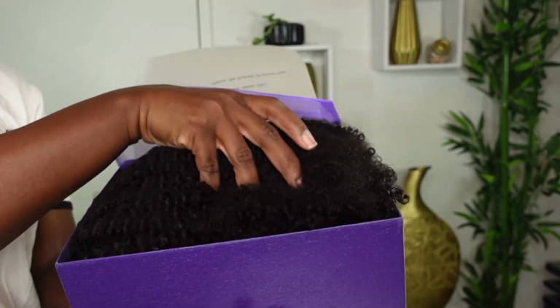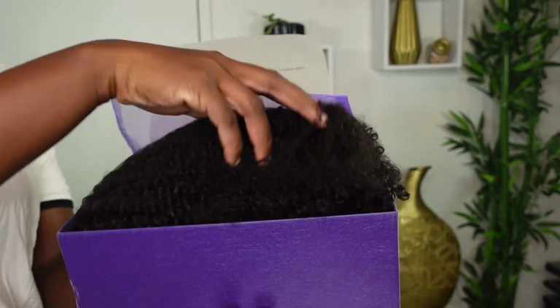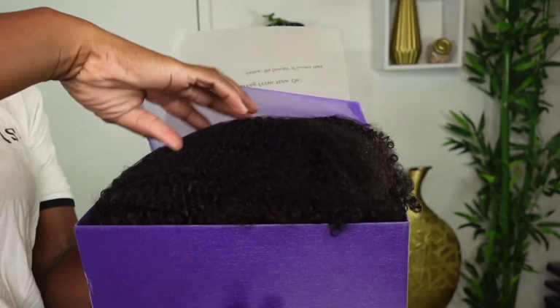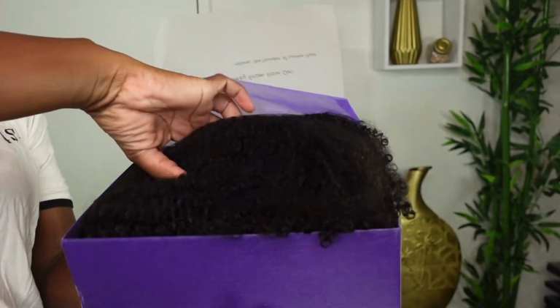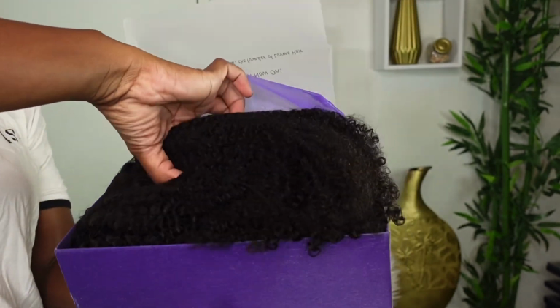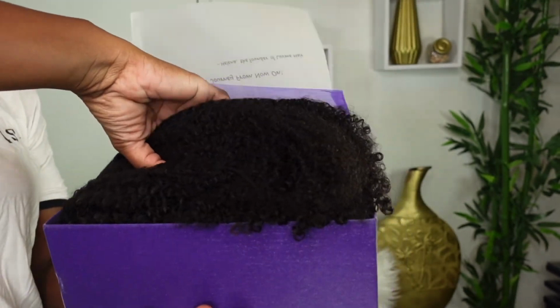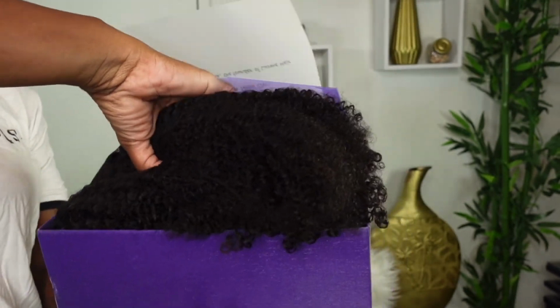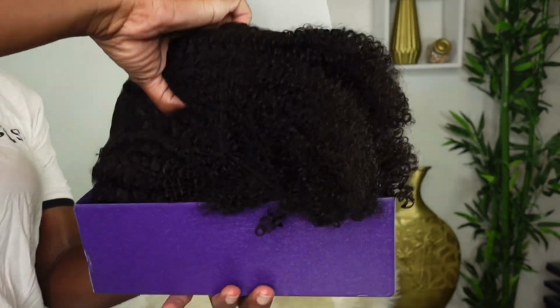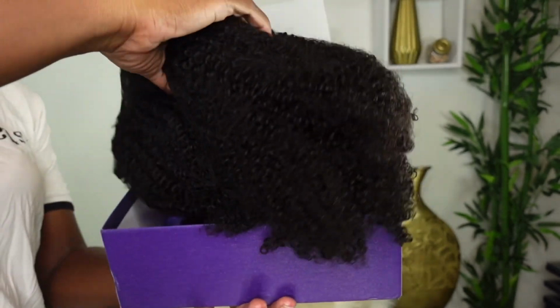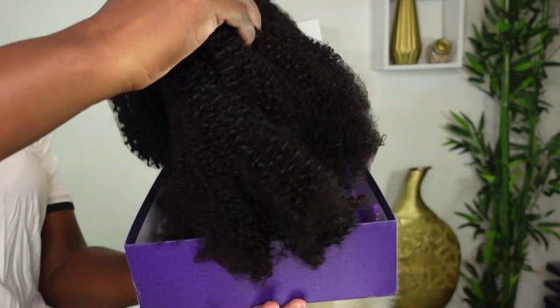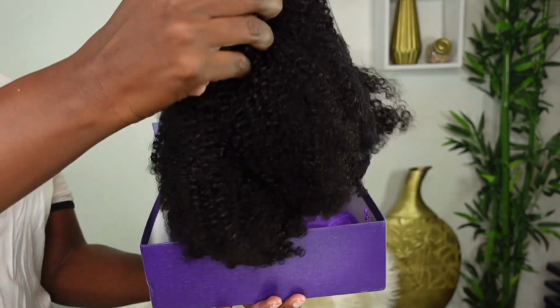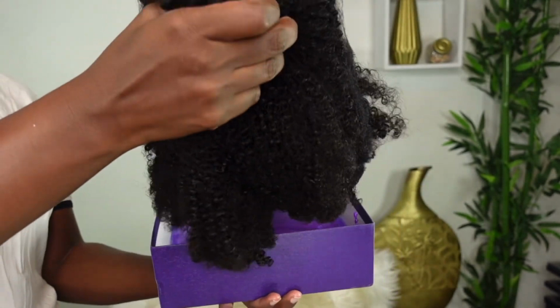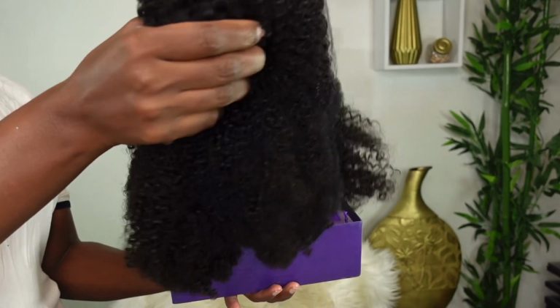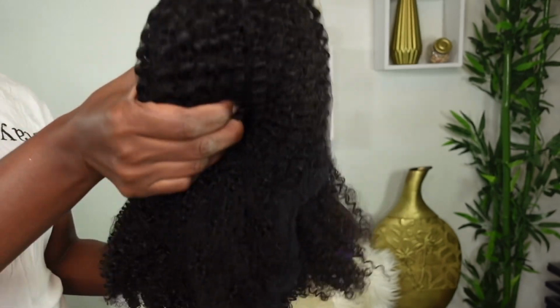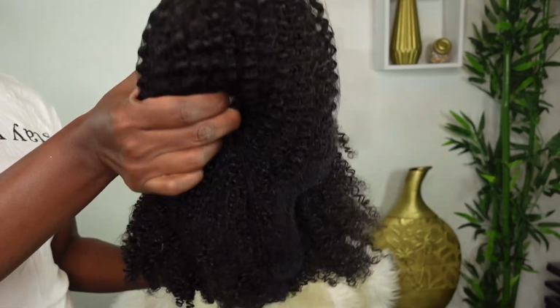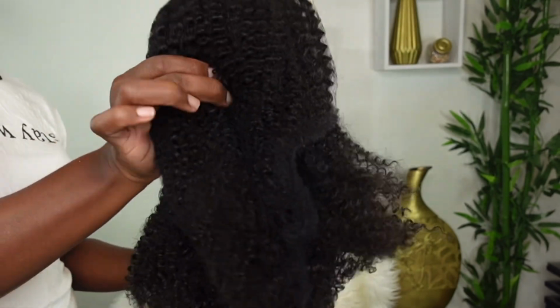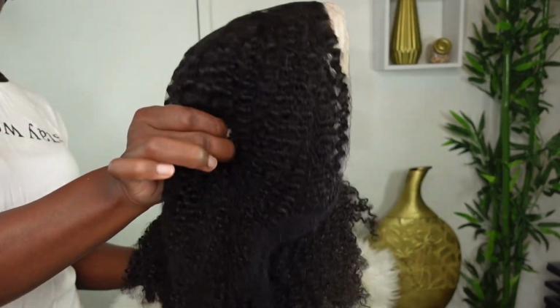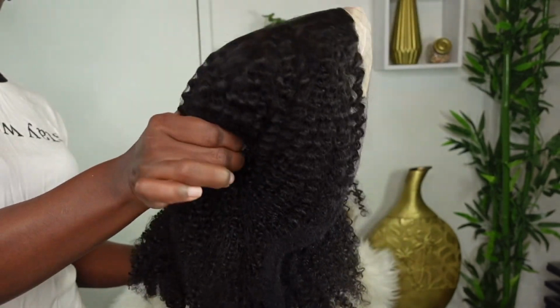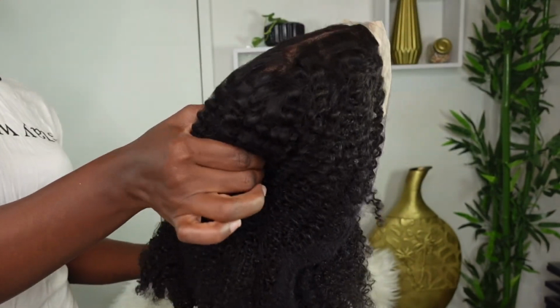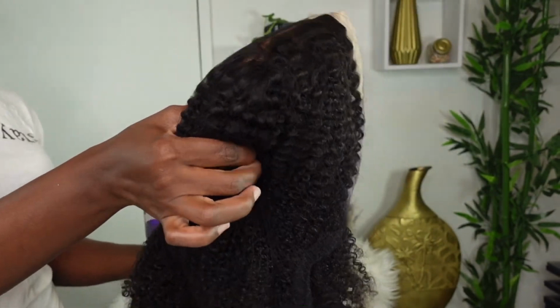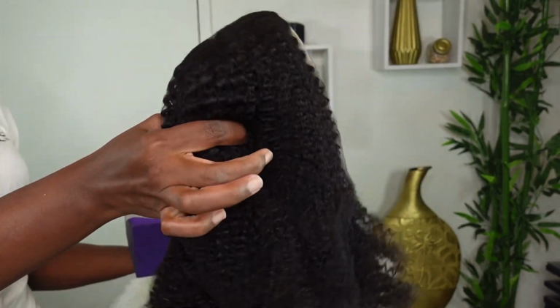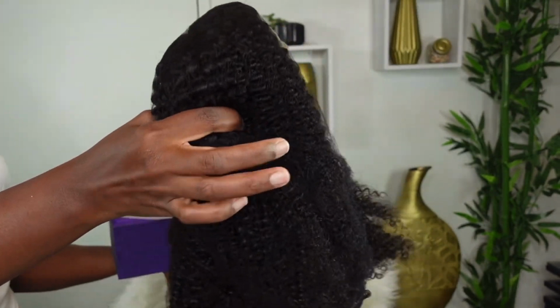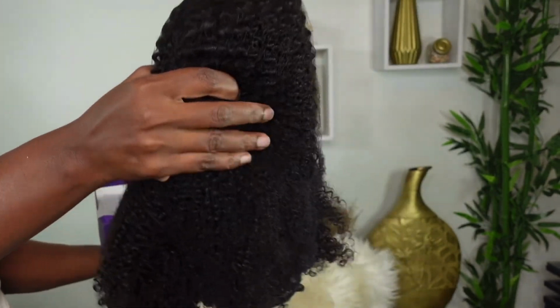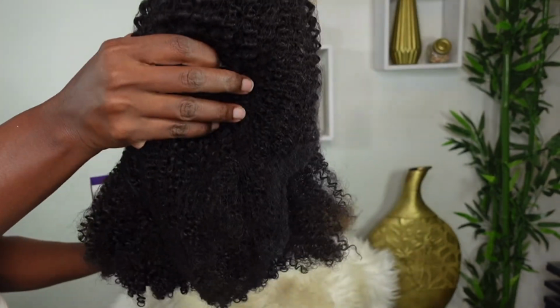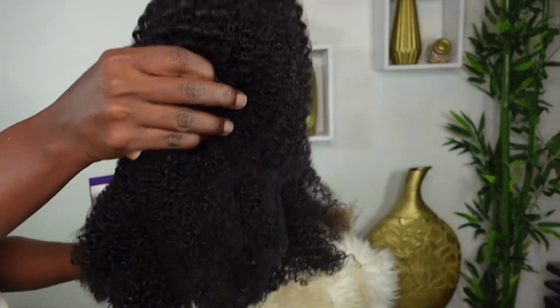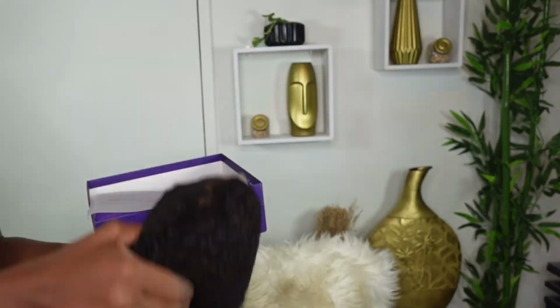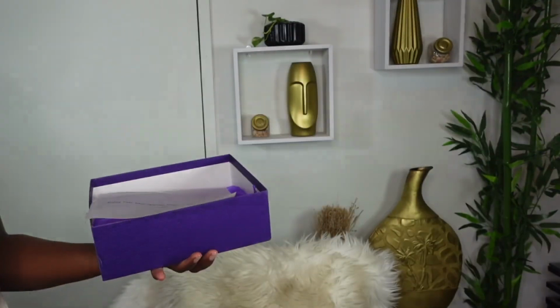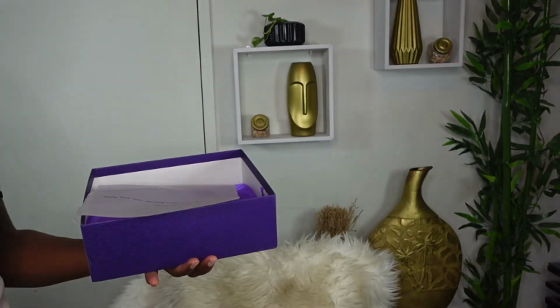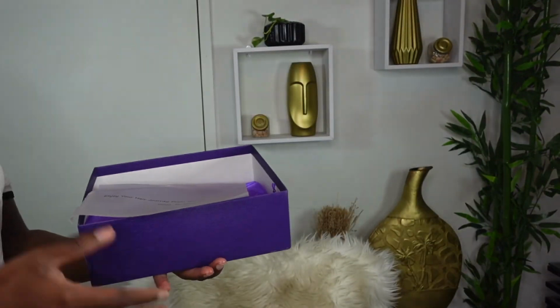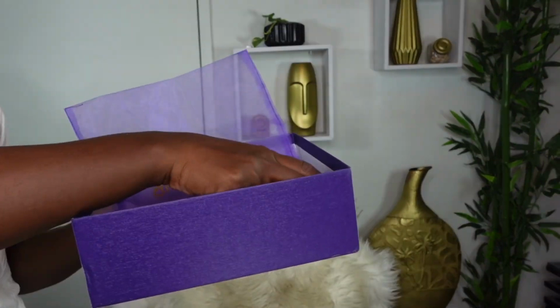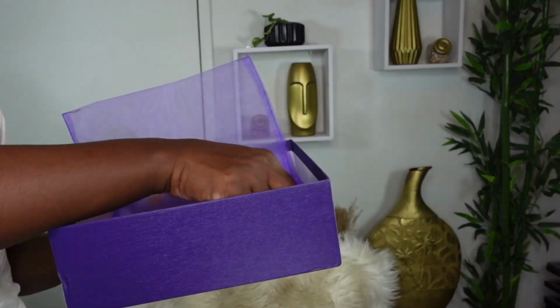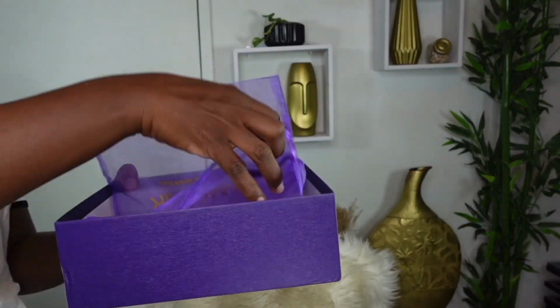But before we get into the good stuff — you know as they say, we're gonna save the best for last. Of course, let's see what we got inside of this package.